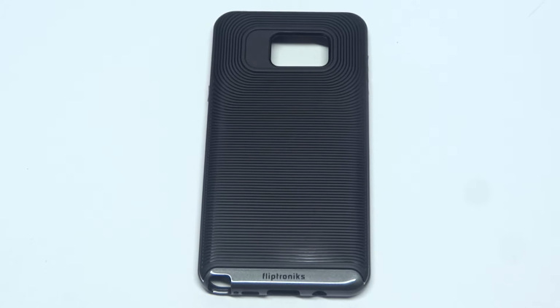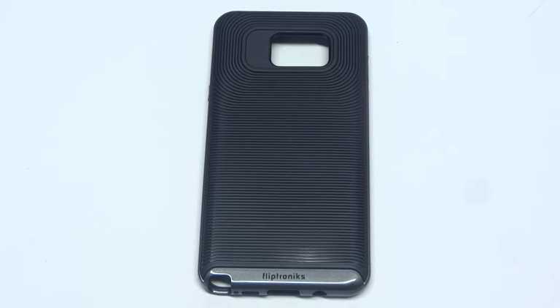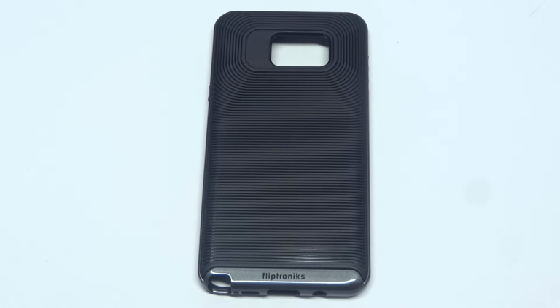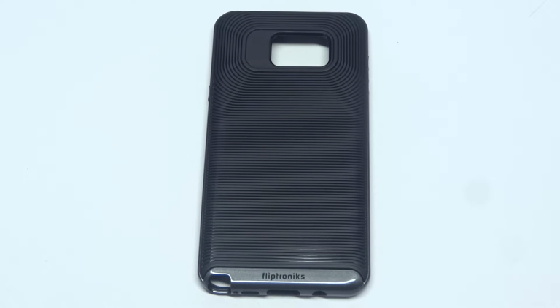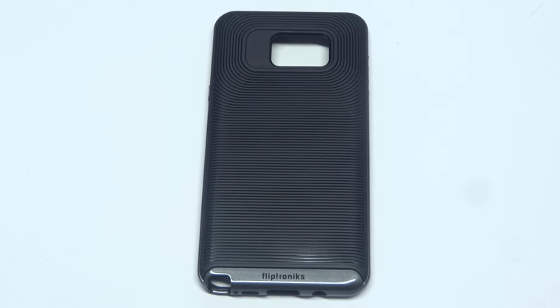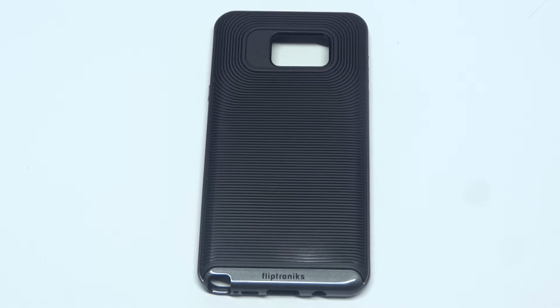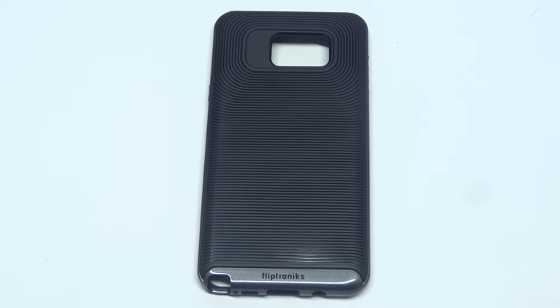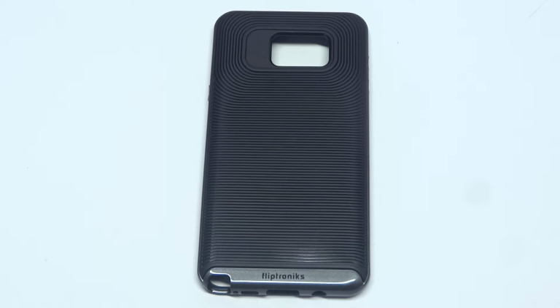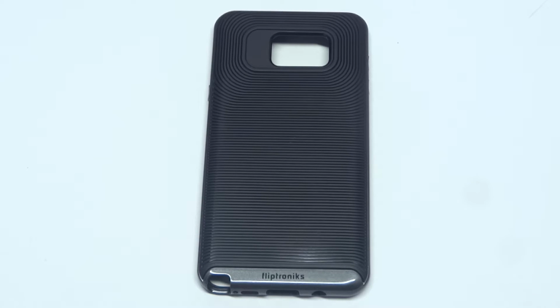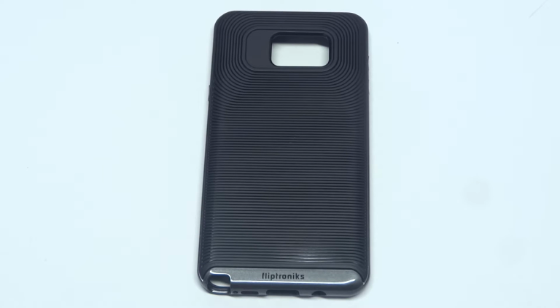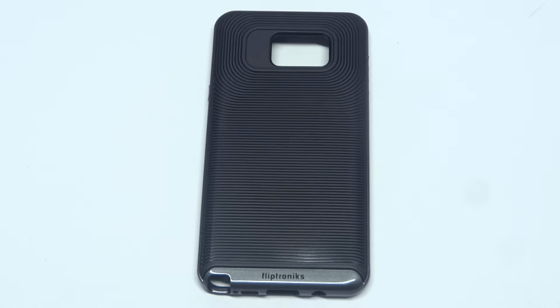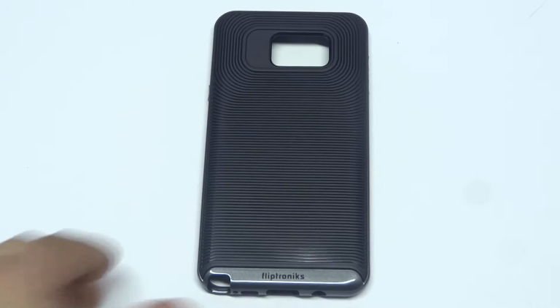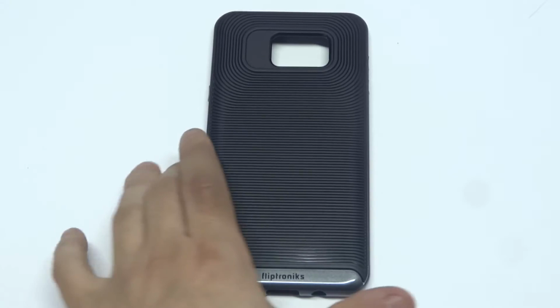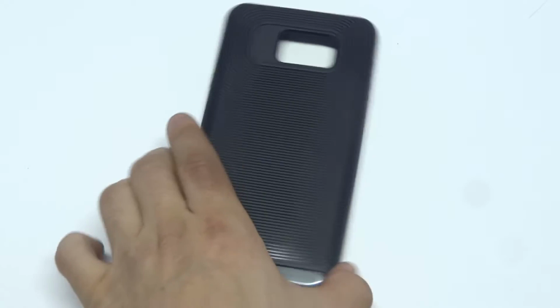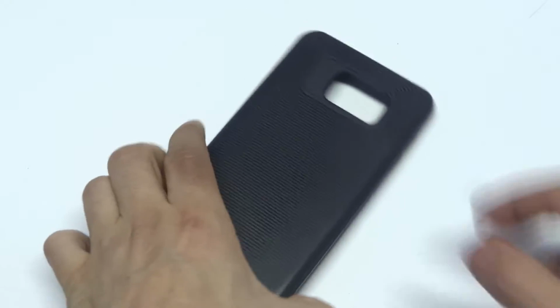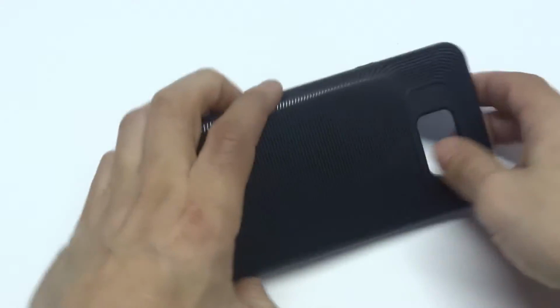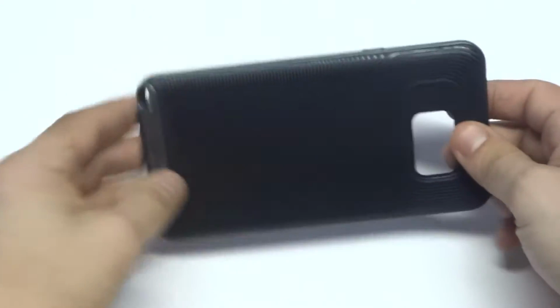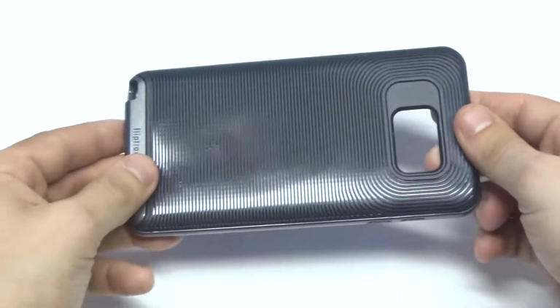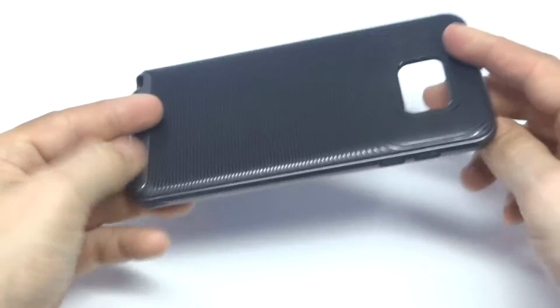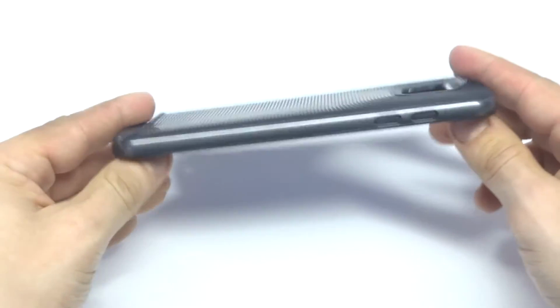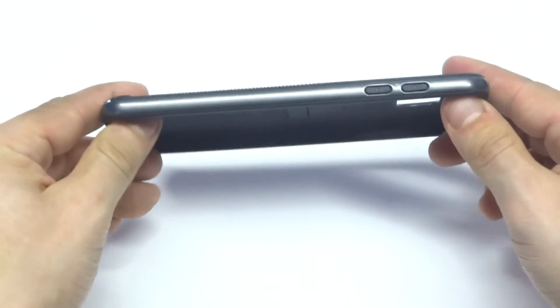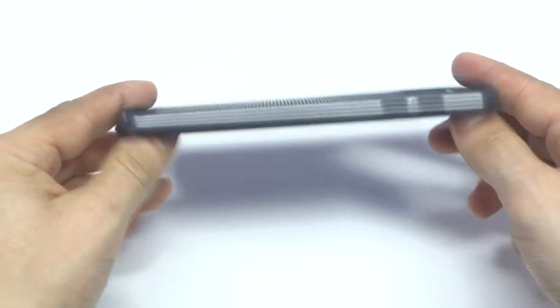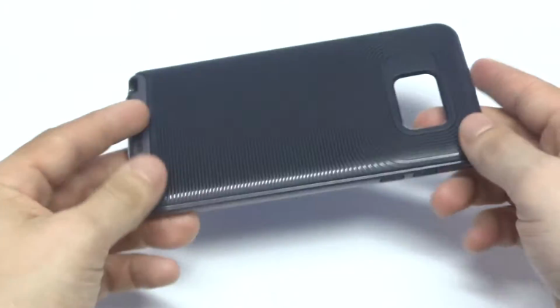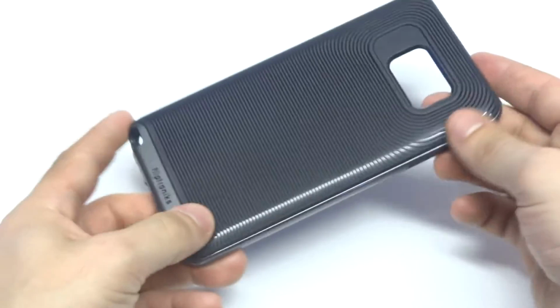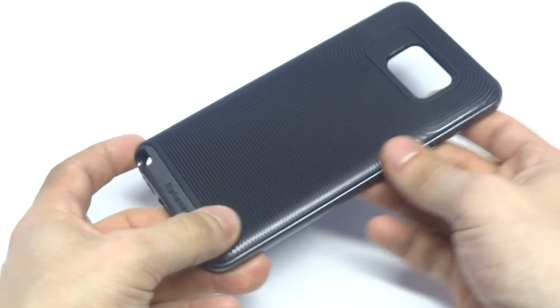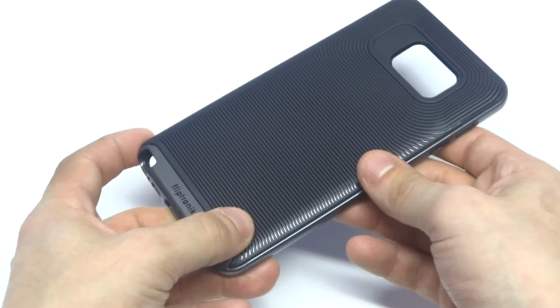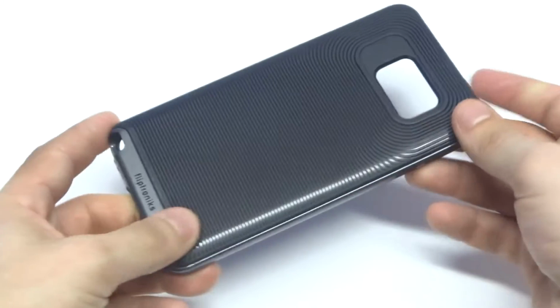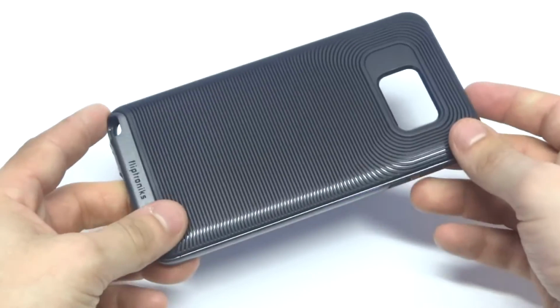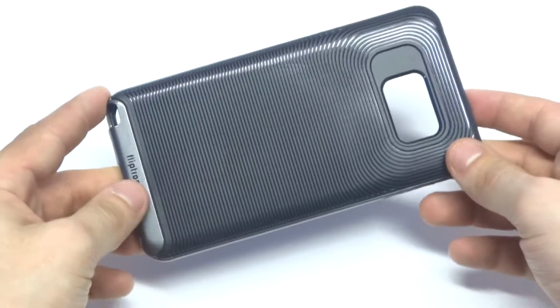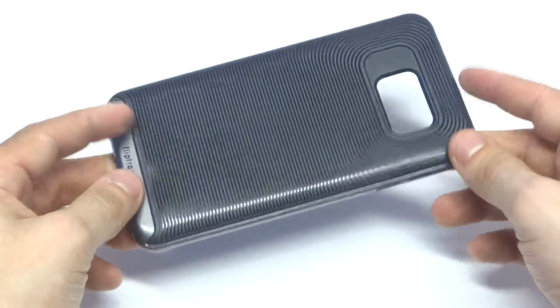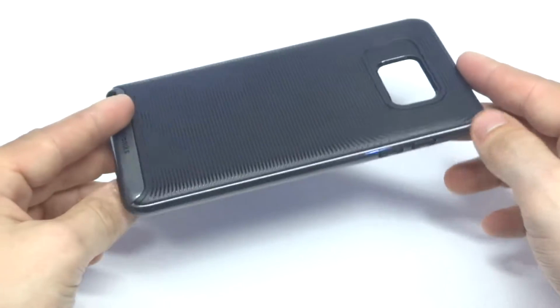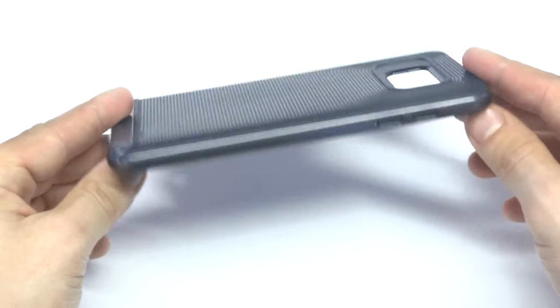What's up, you guys at E-Fliptronics. I'm going to be showing our Matrix series case for the Galaxy Note 5. This case is a two-piece case. It has a removable bumper on it that's made of a hard PC material. It's also a very slim and lightweight case.